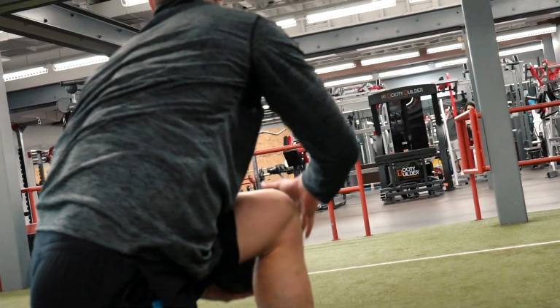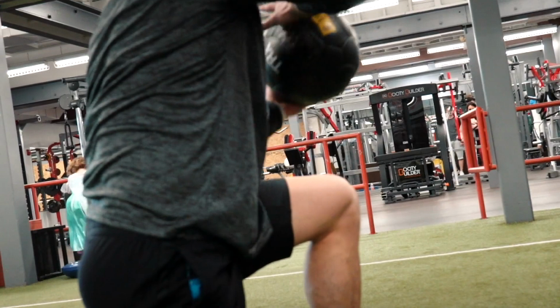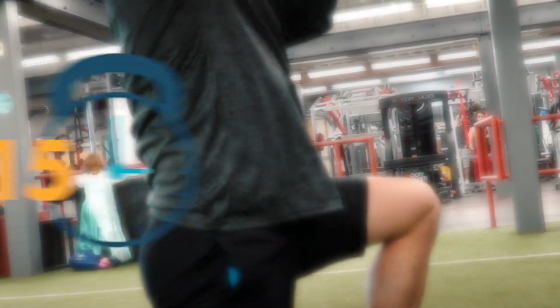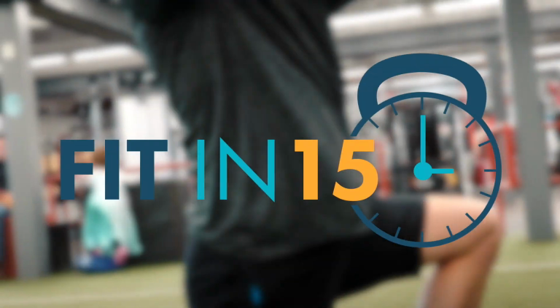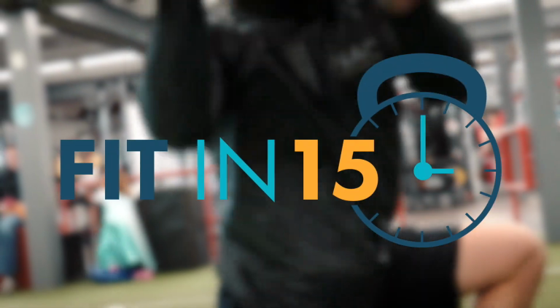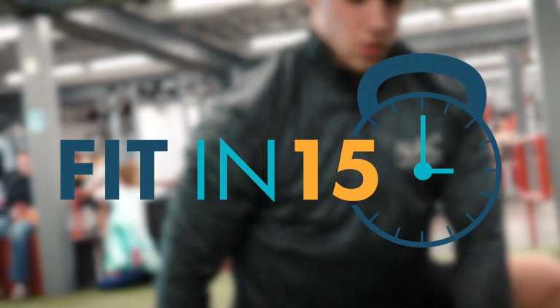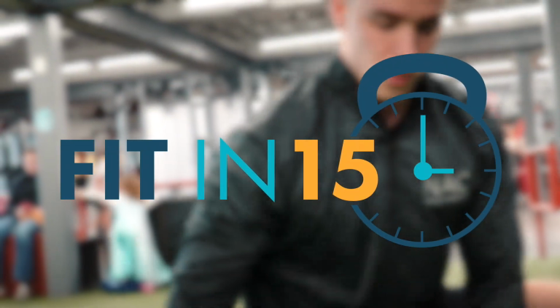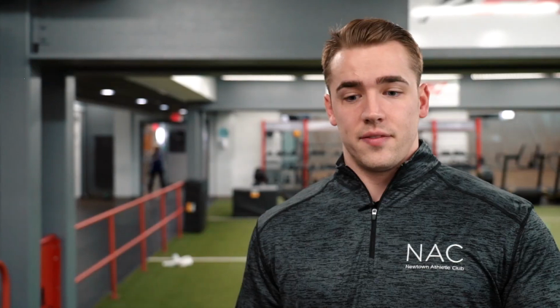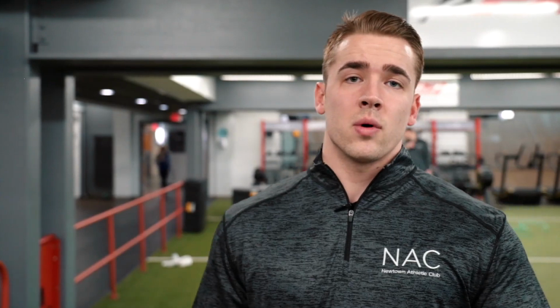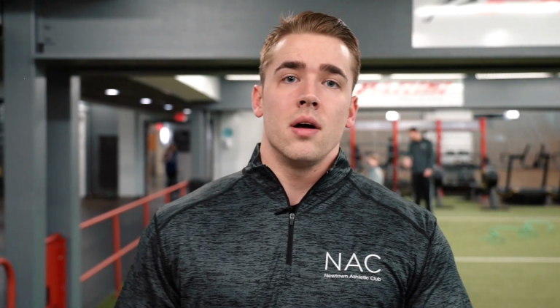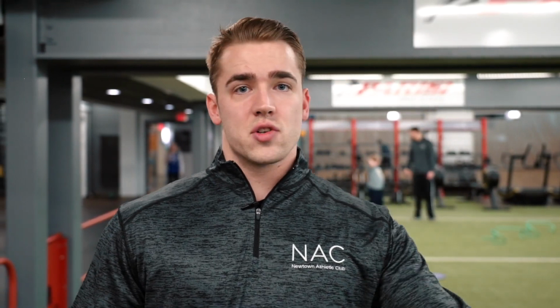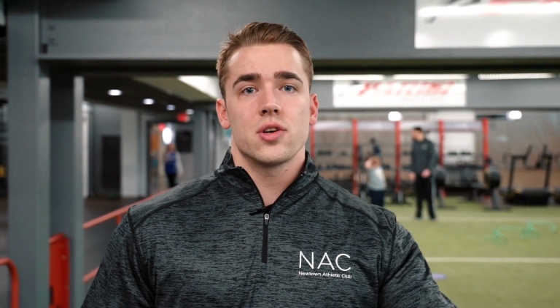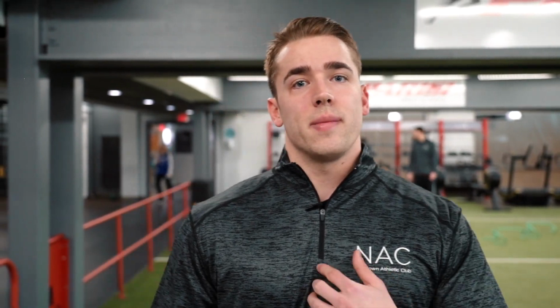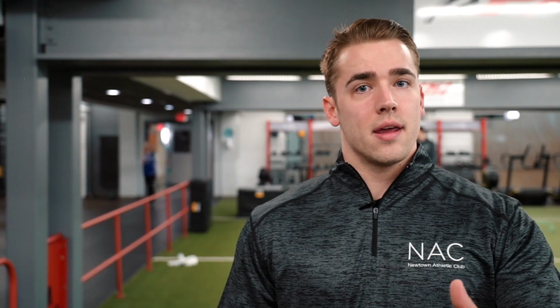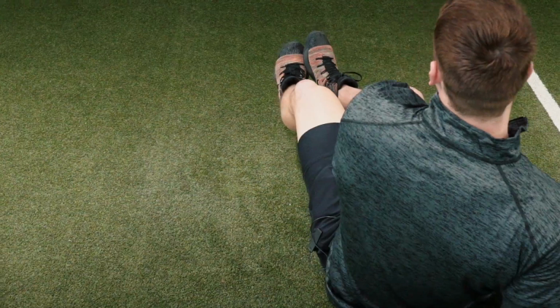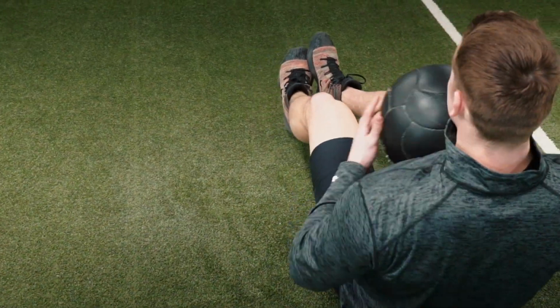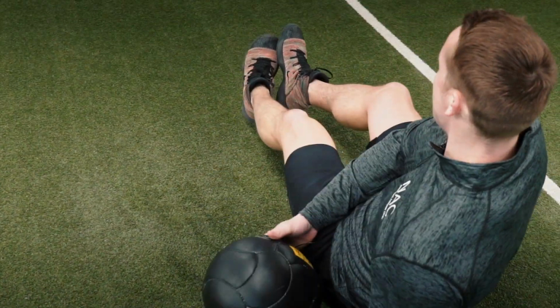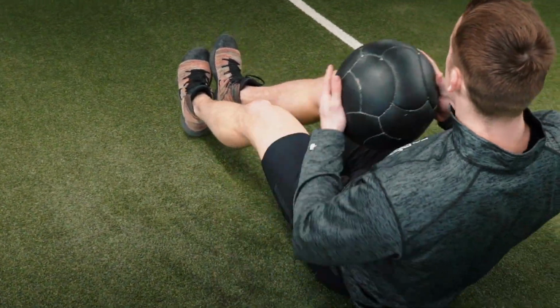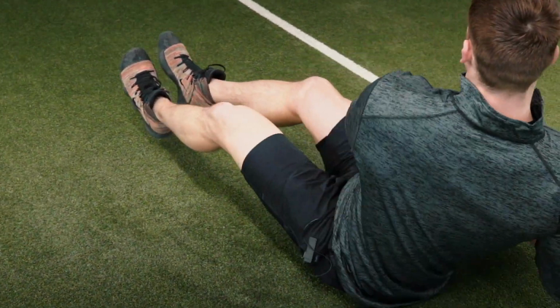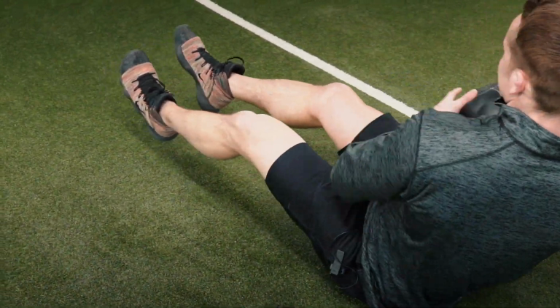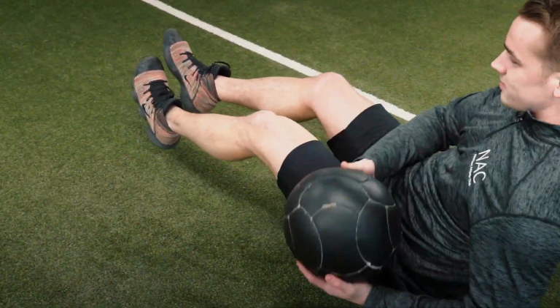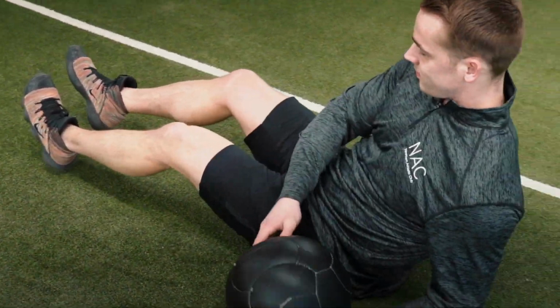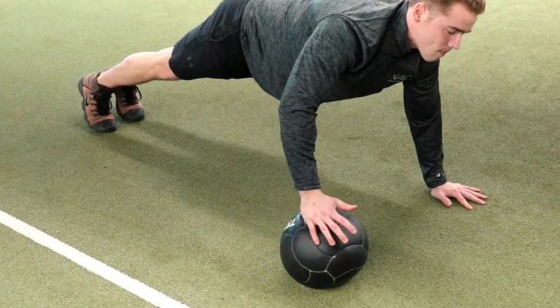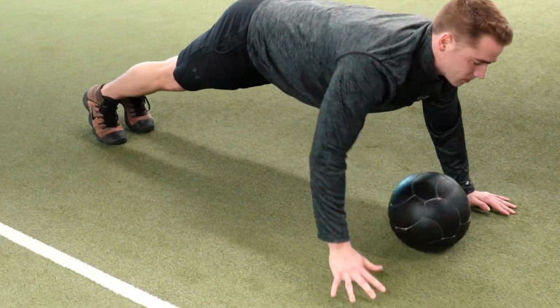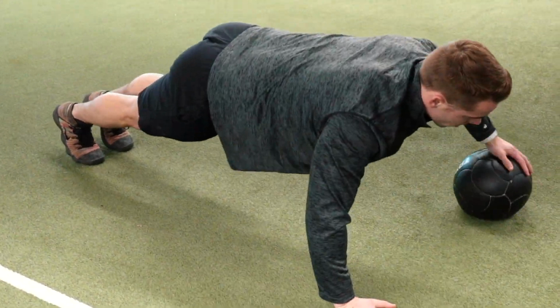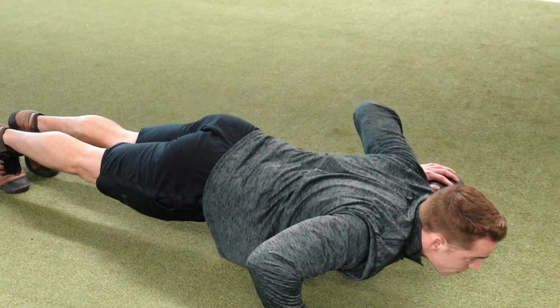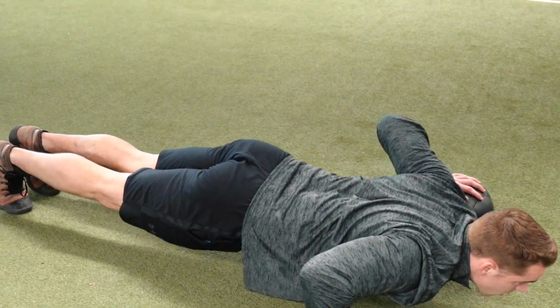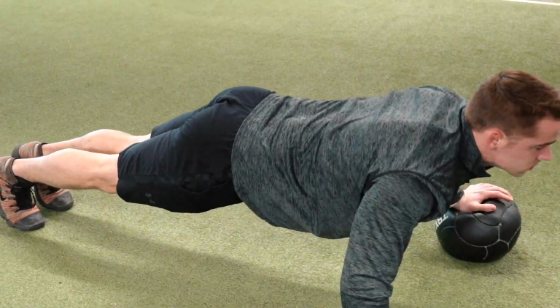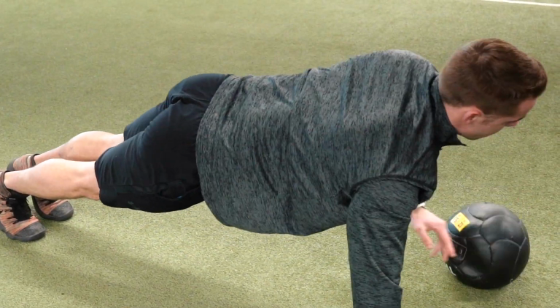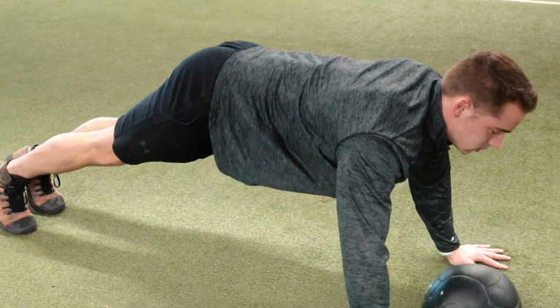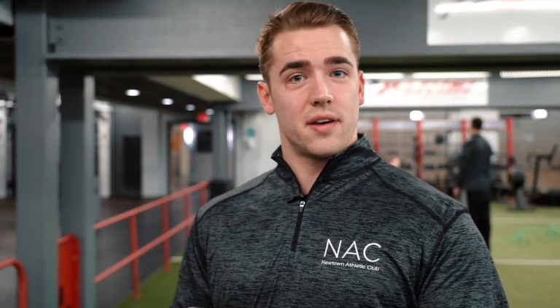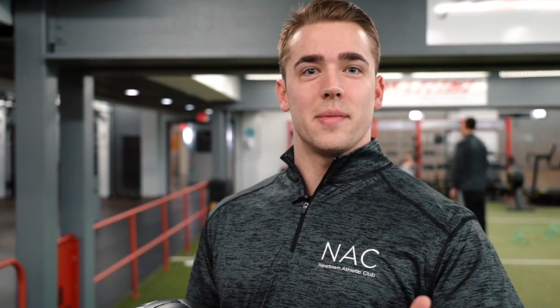We're starting a new series called Fit in 15 where you can come in for a 15-minute workout free of charge with me or any other certified personal trainer. Begin or finish your workout with us and we'll show you some new tips on different workouts you can do with different equipment.